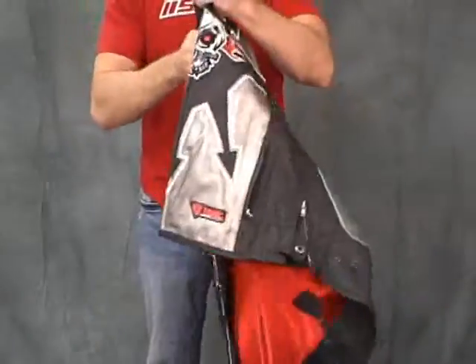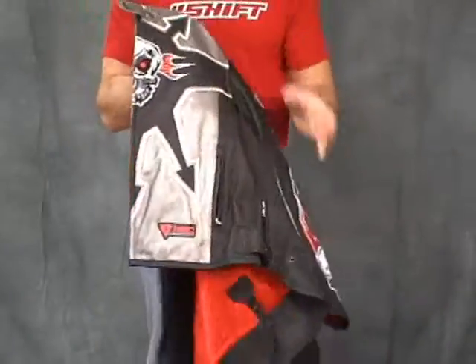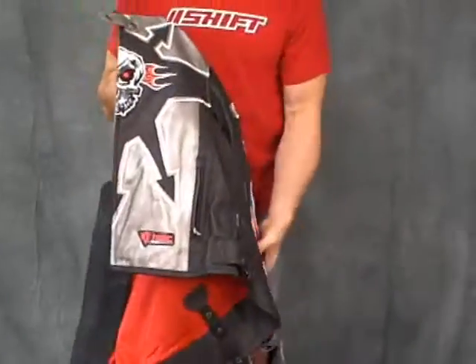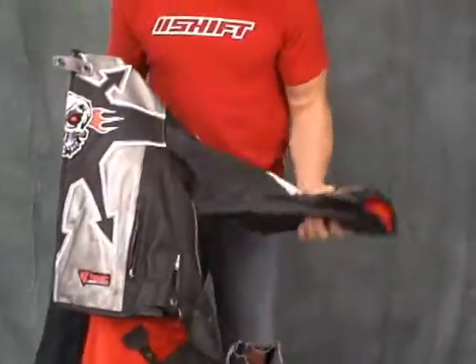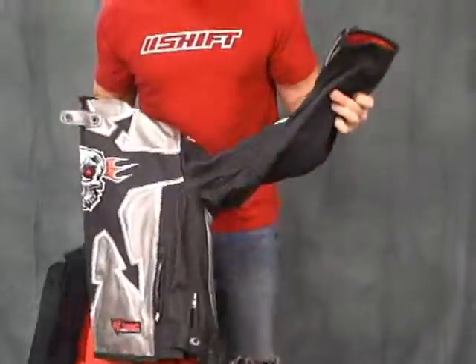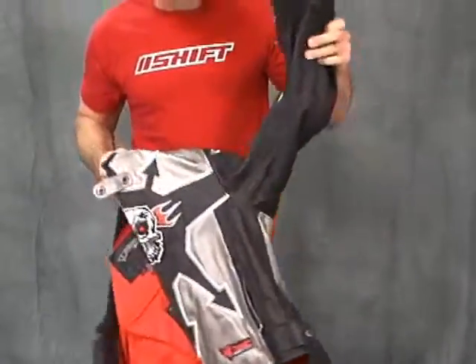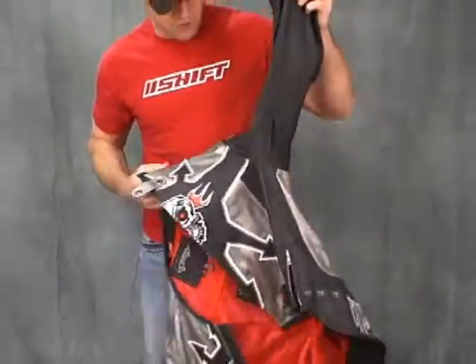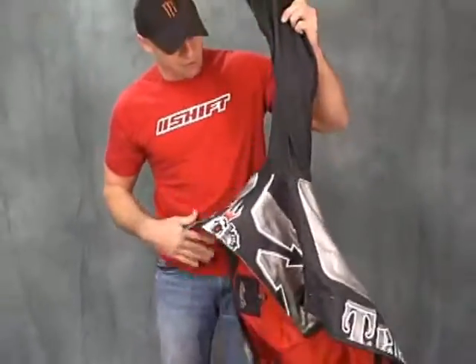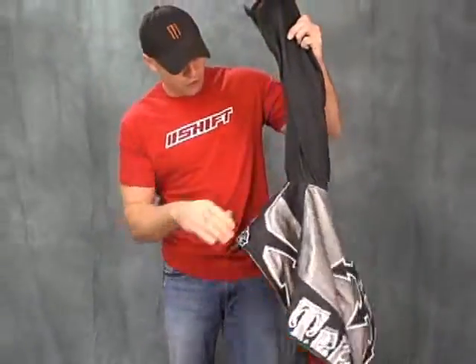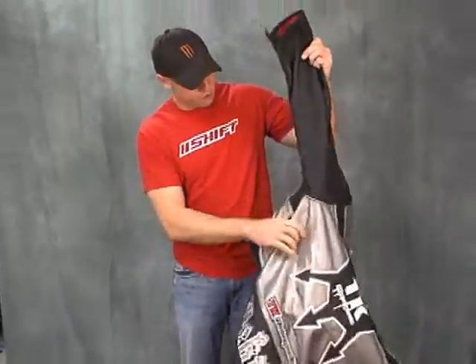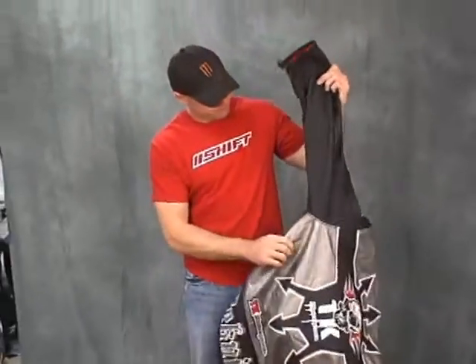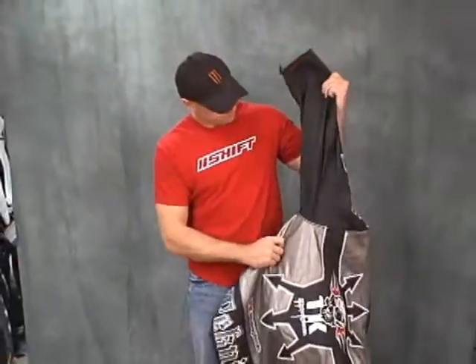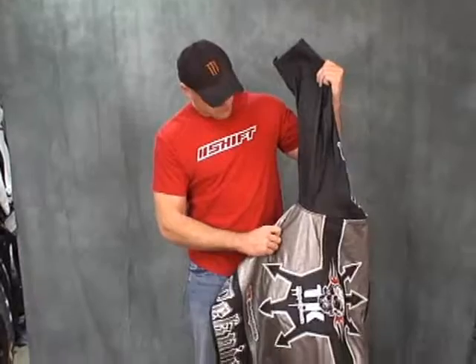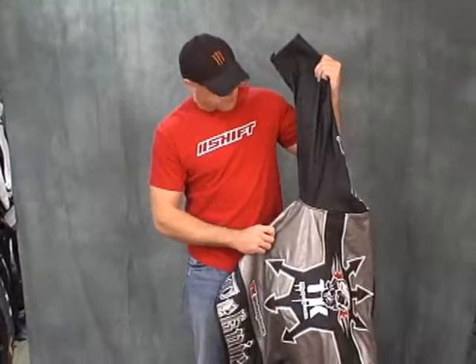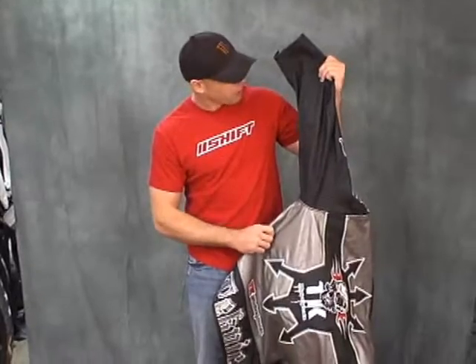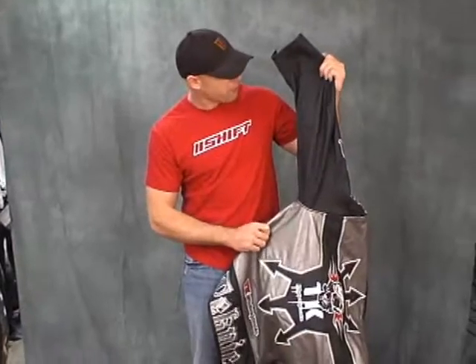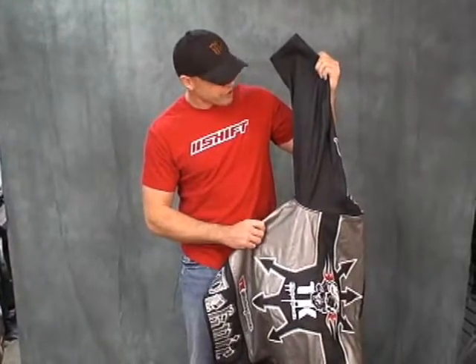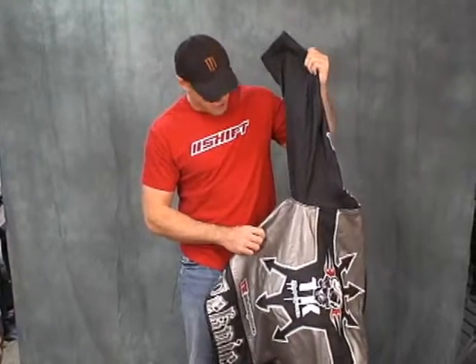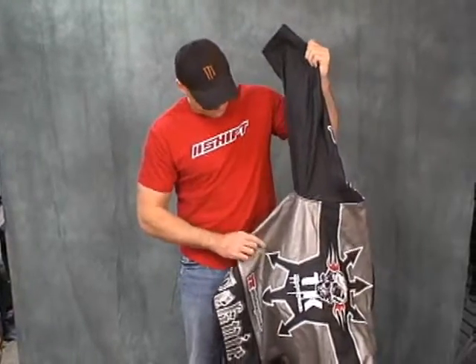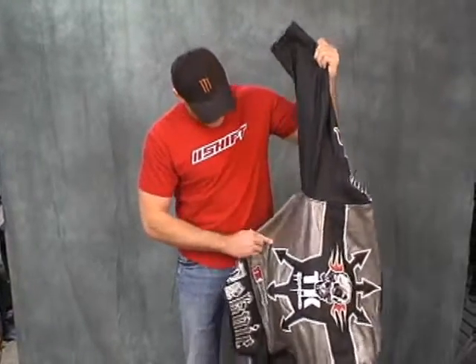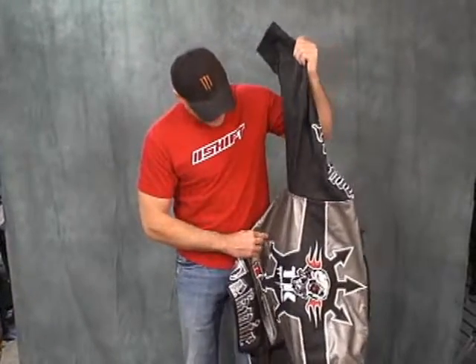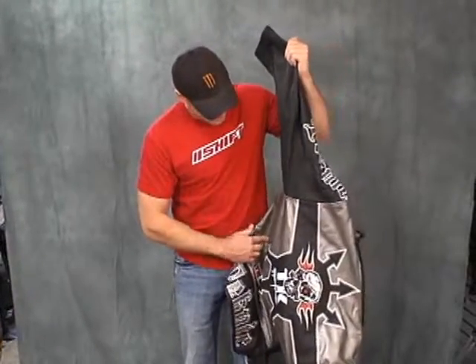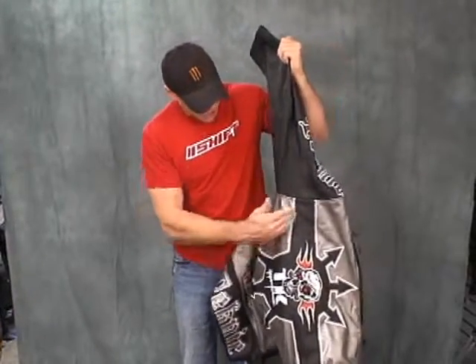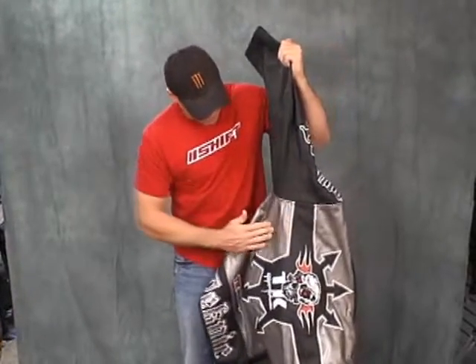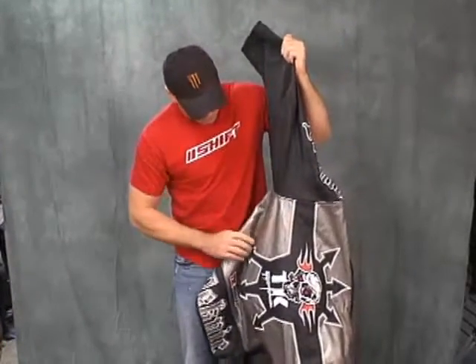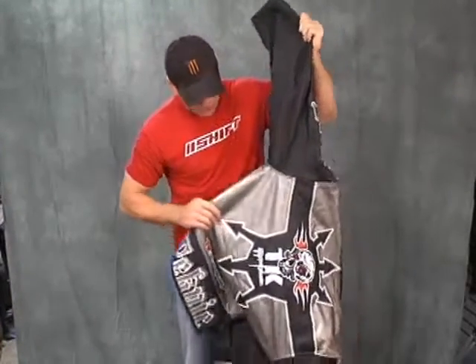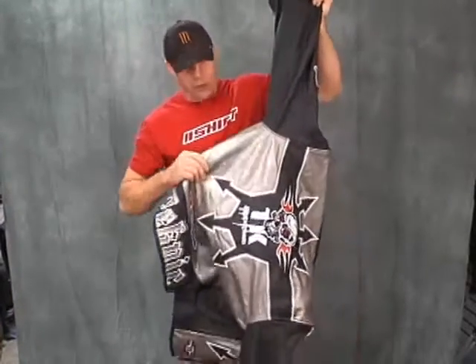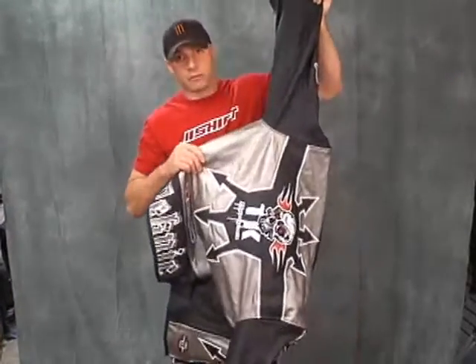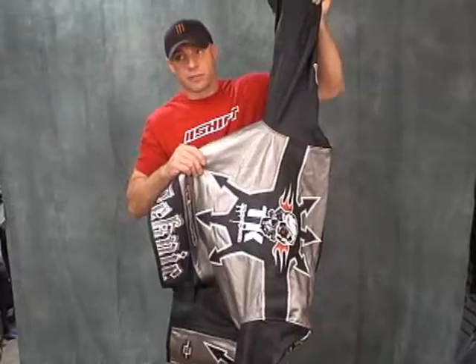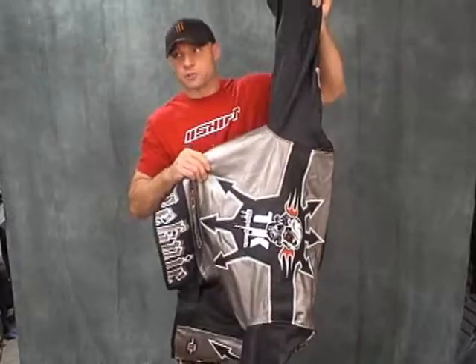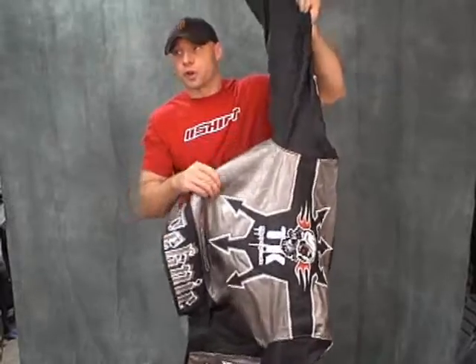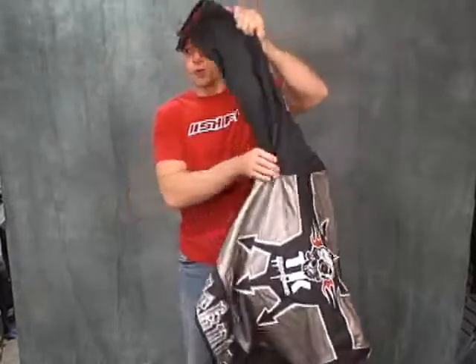All in all, I'd say not a bad jacket if this is the style you're into. There's some heavy perforation under the sleeves, and the back of the jacket is perforated in this area to get you some good airflow.